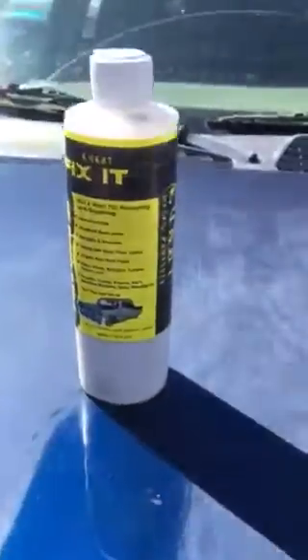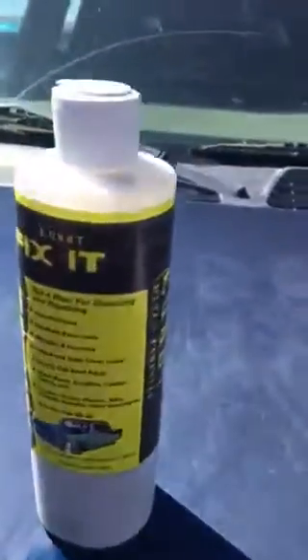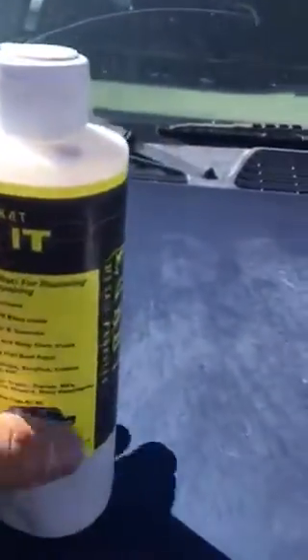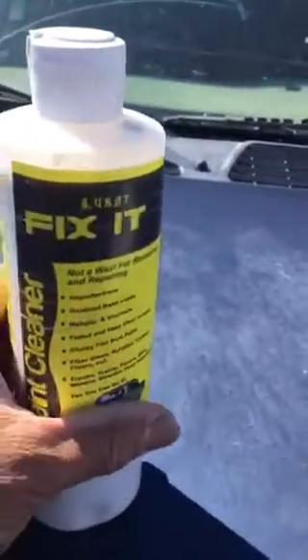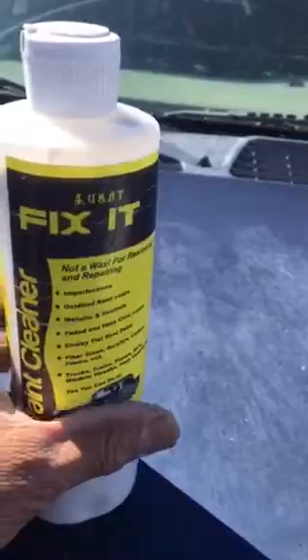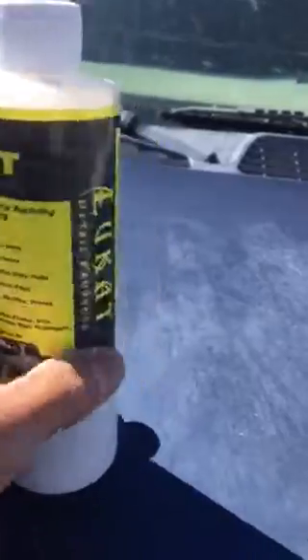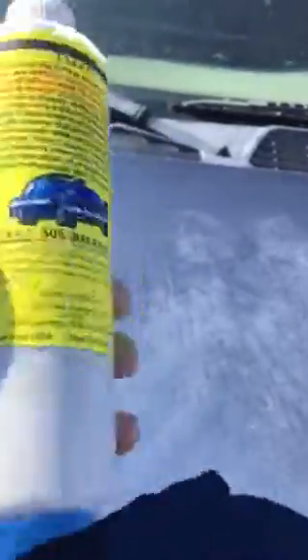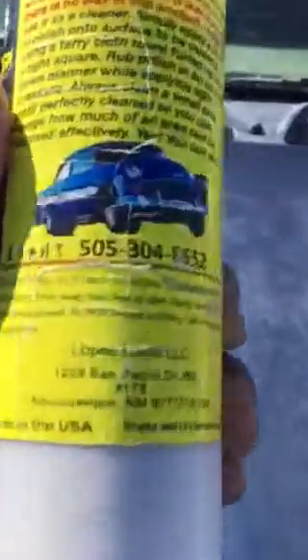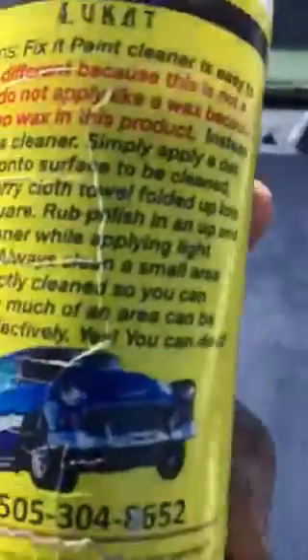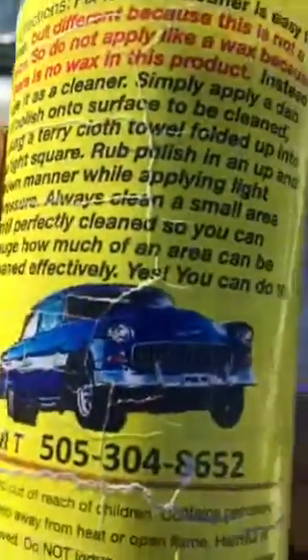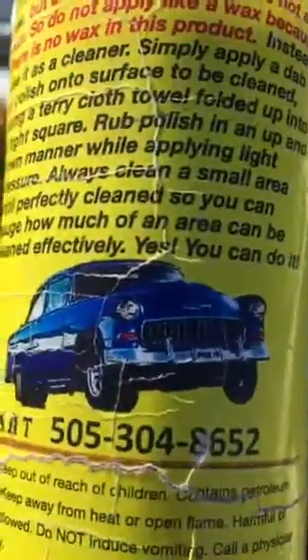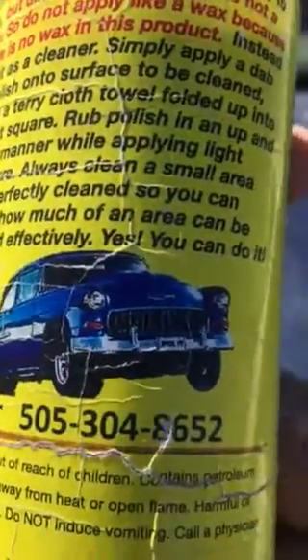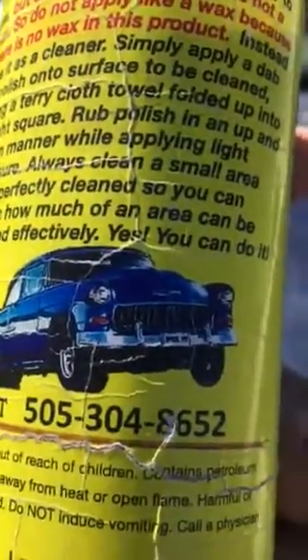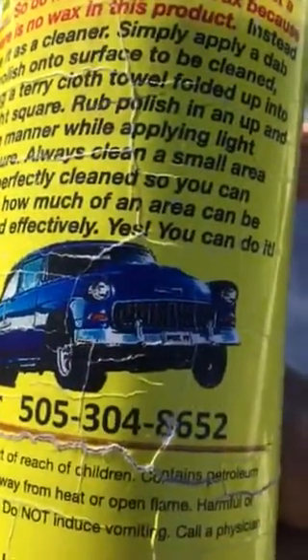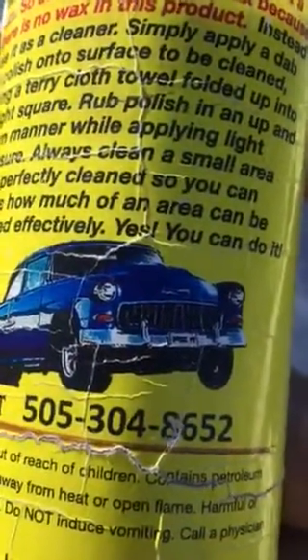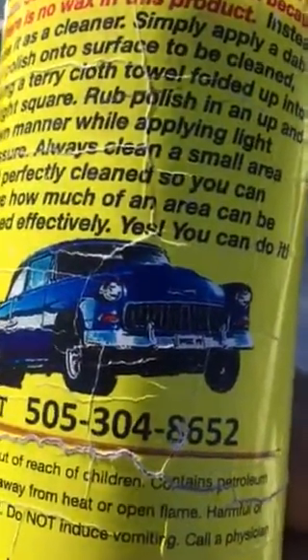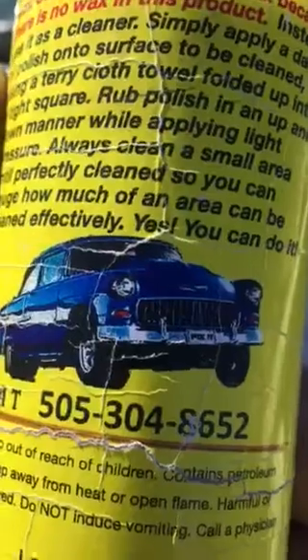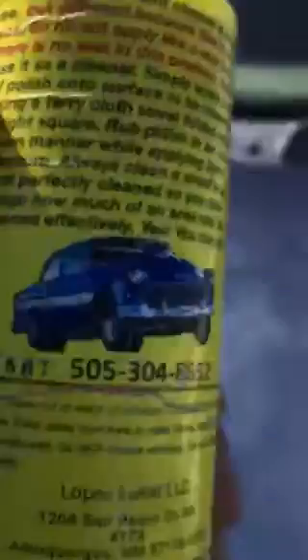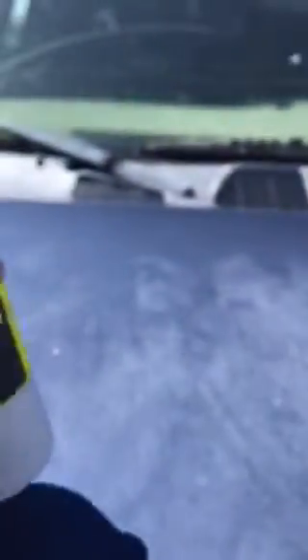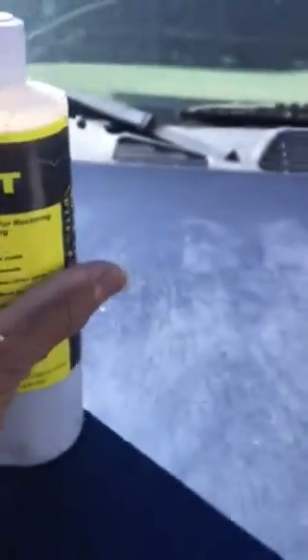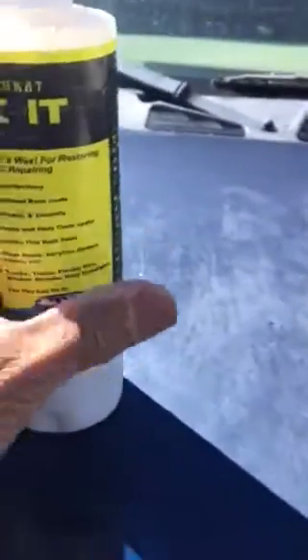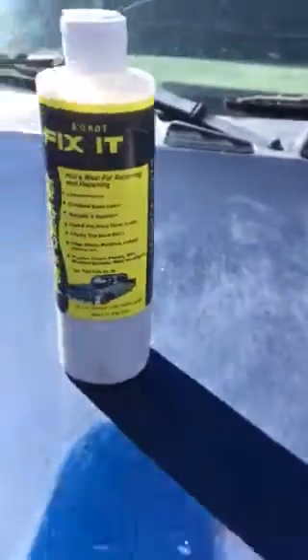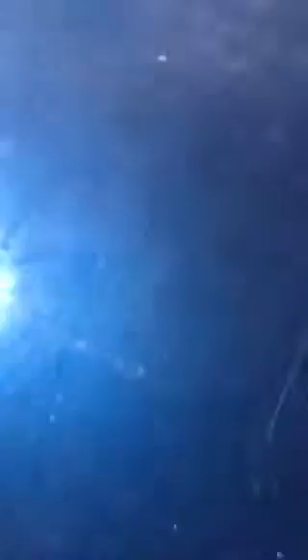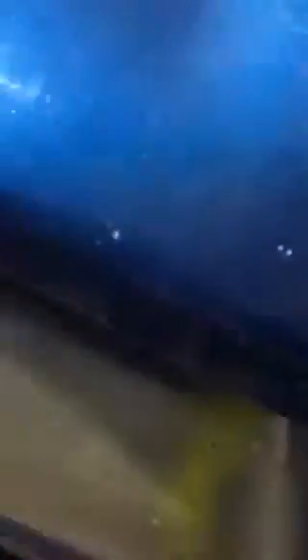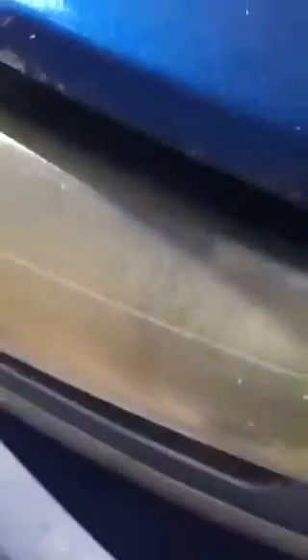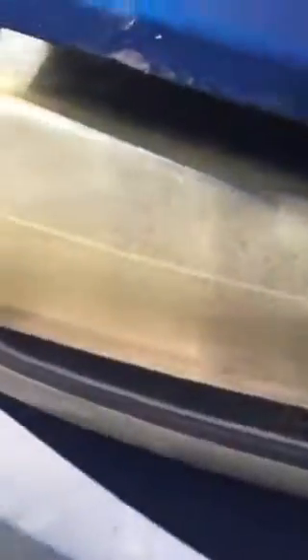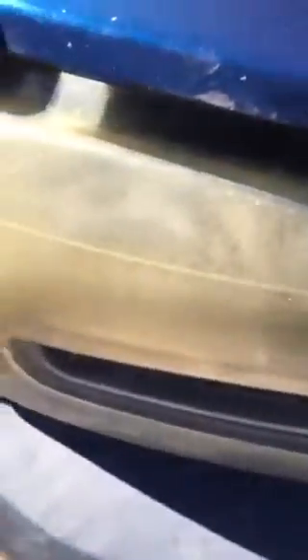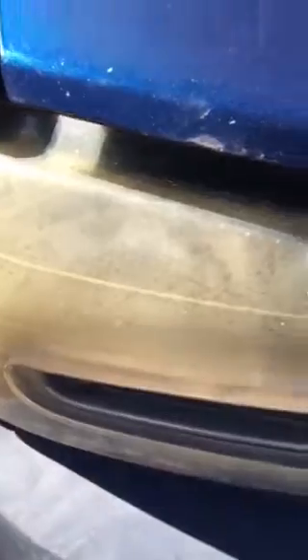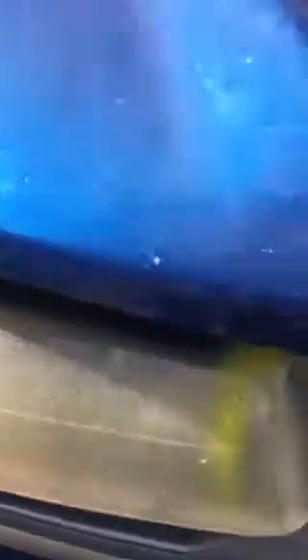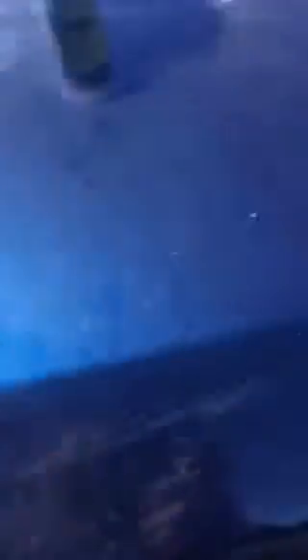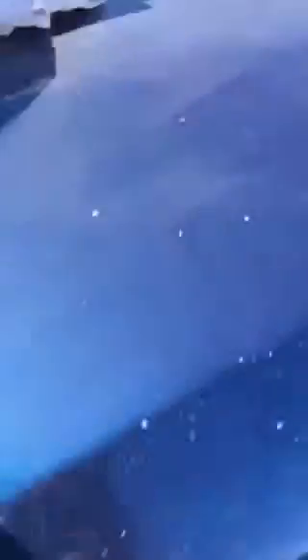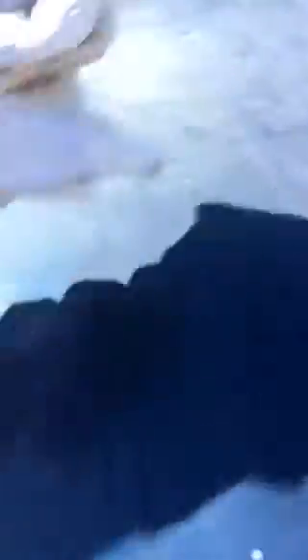This is a cleaner, it's called Luca Fix It. You can call us at 505-304-8652. Now check out this headlight — that's pretty bad, right?